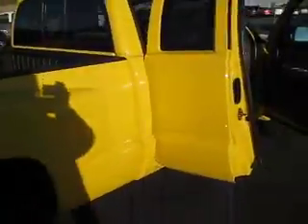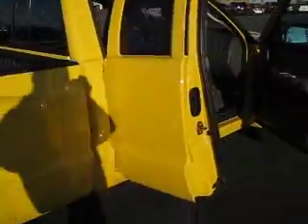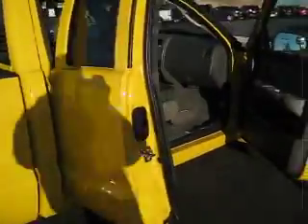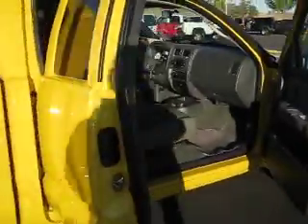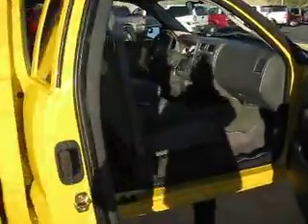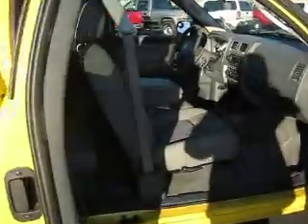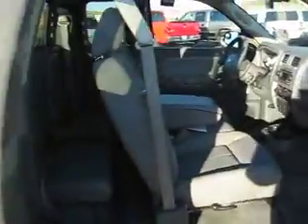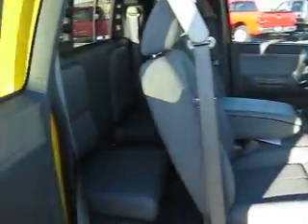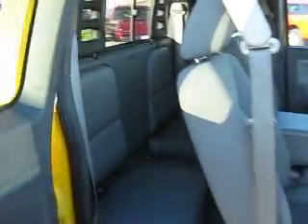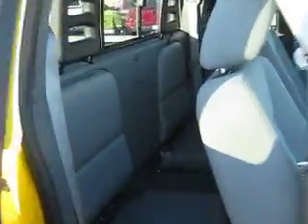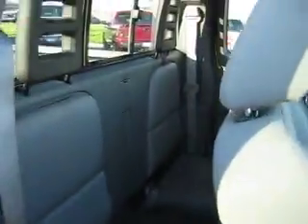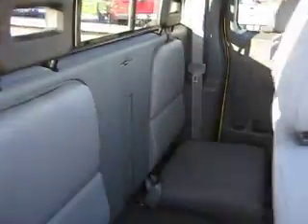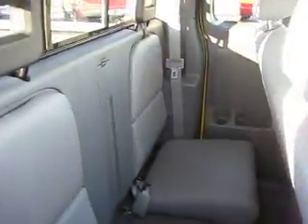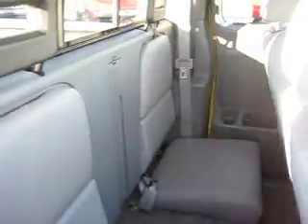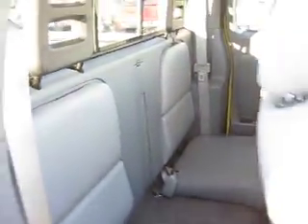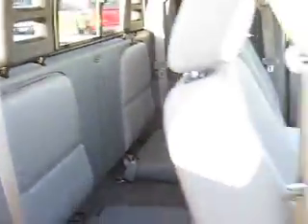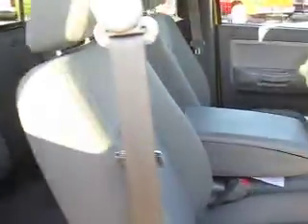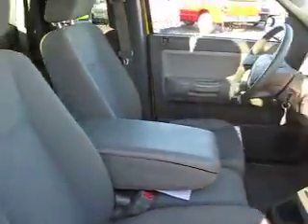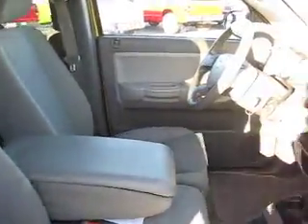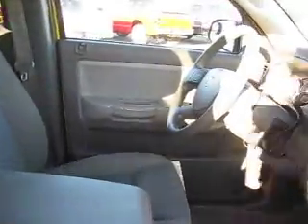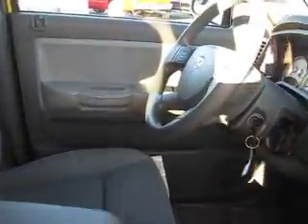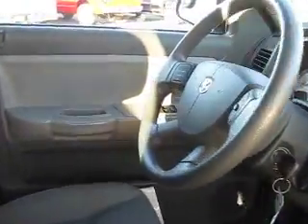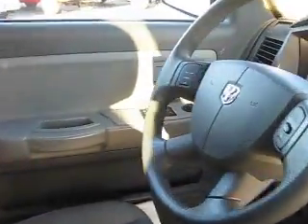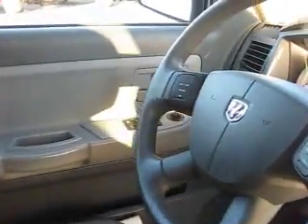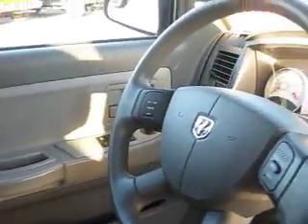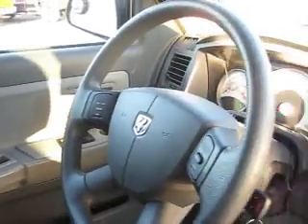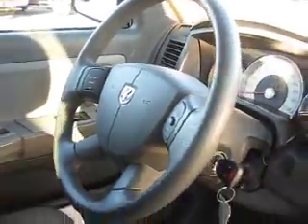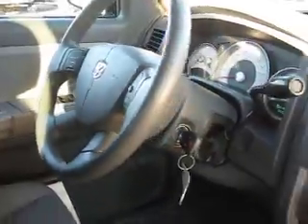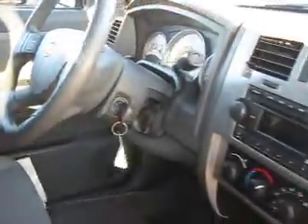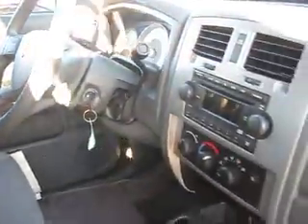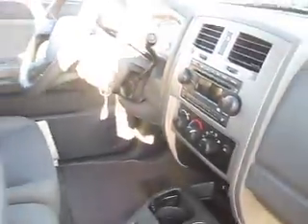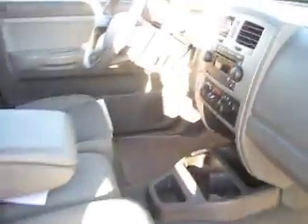Getting in is easy and the redesigned interior is comfortable and convenient, with controls that are easy to reach and operate. Up front we have power door locks, power windows, steering wheel-mounted cruise control, AM/FM stereo with CD player, and so much more.